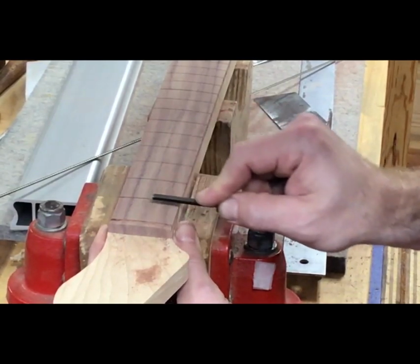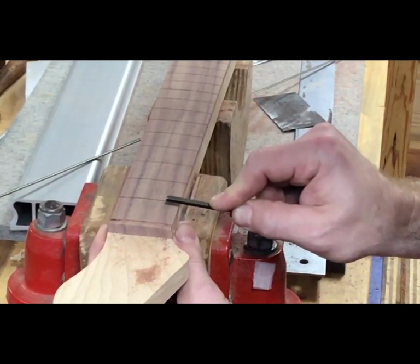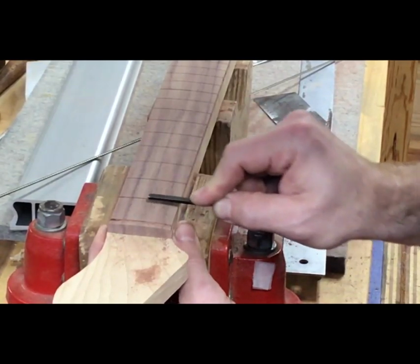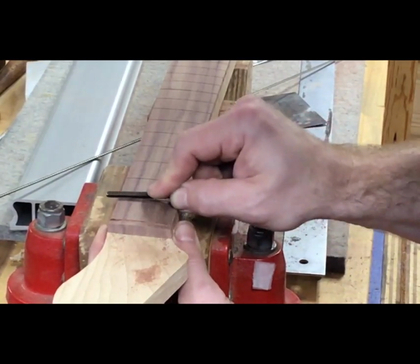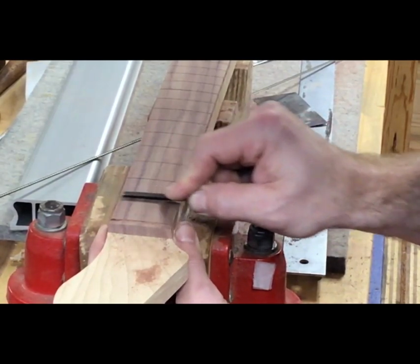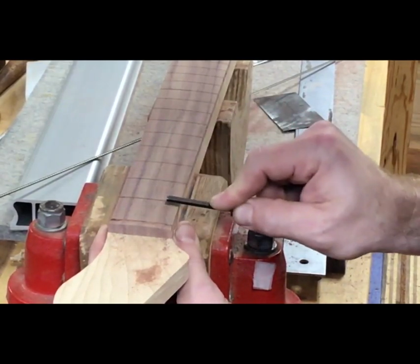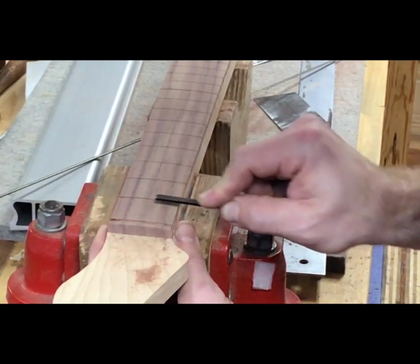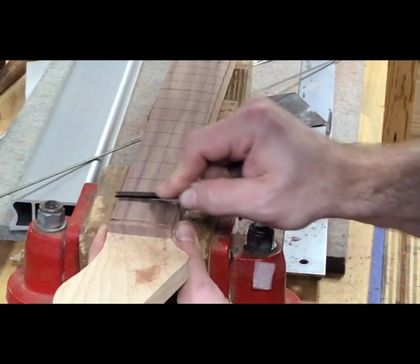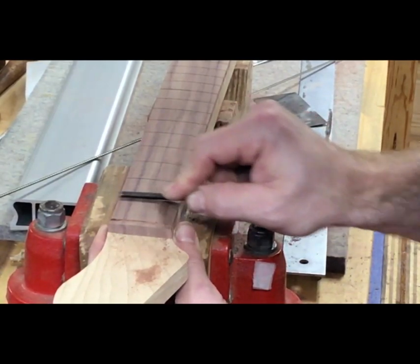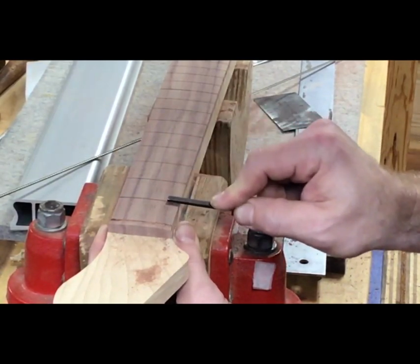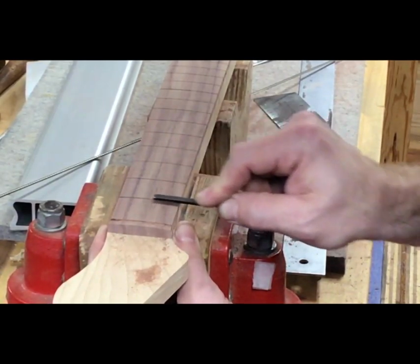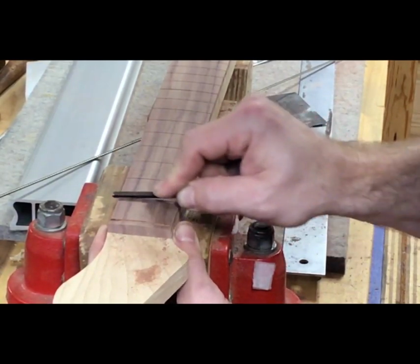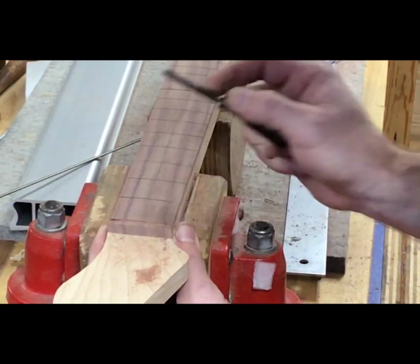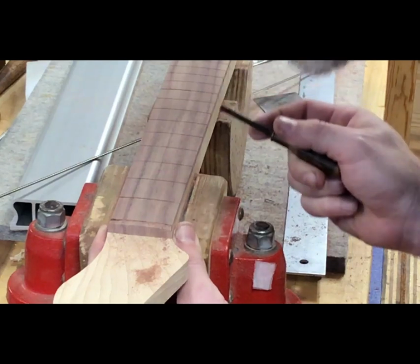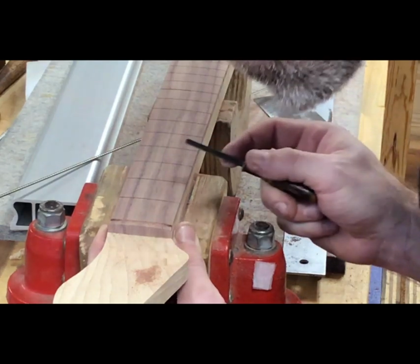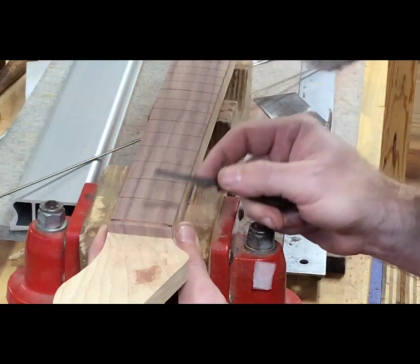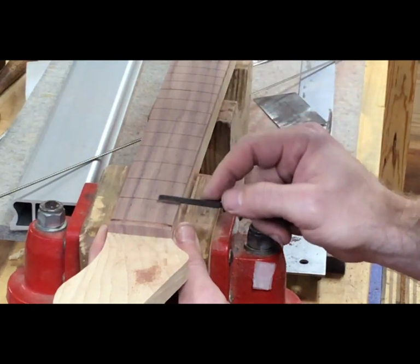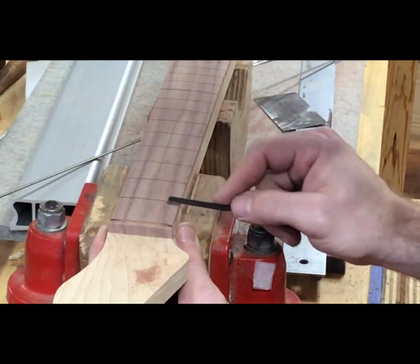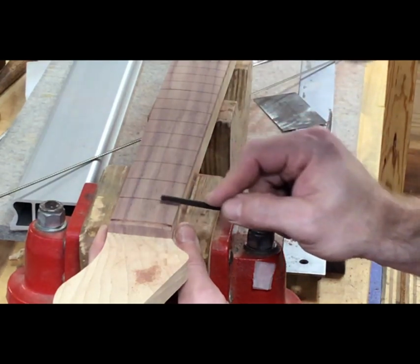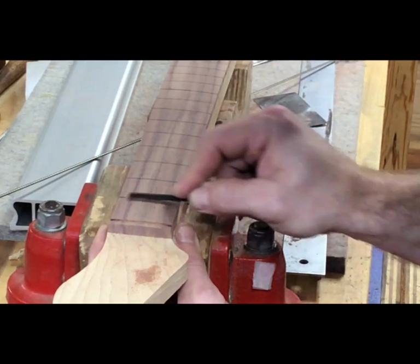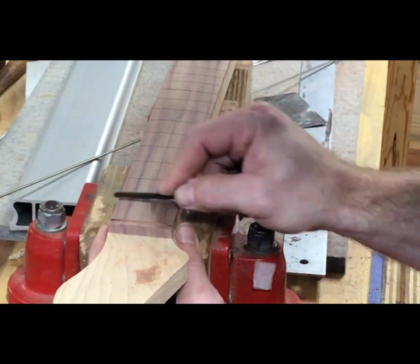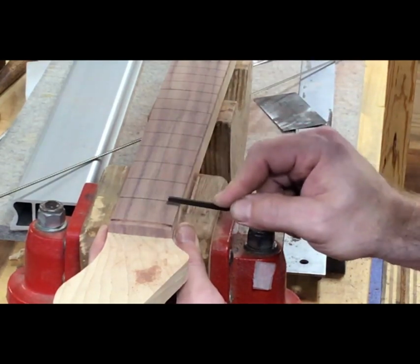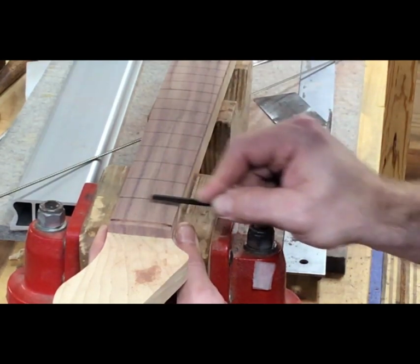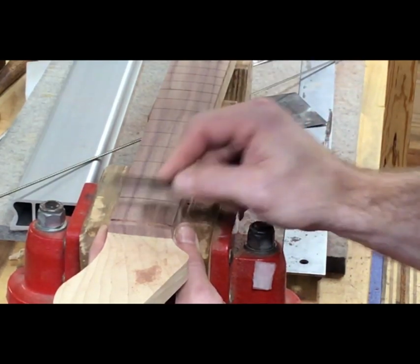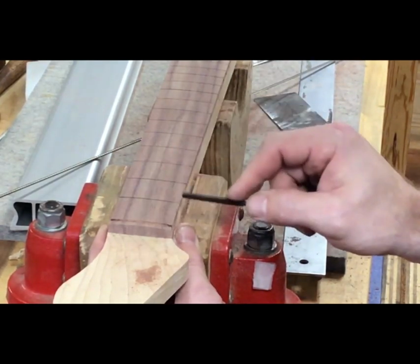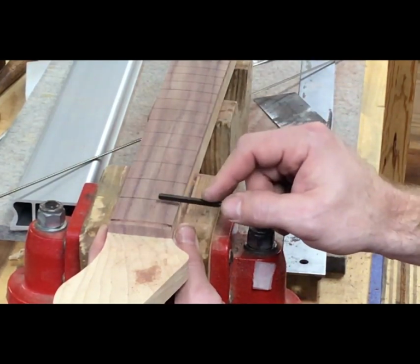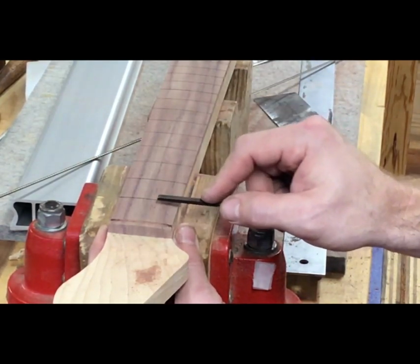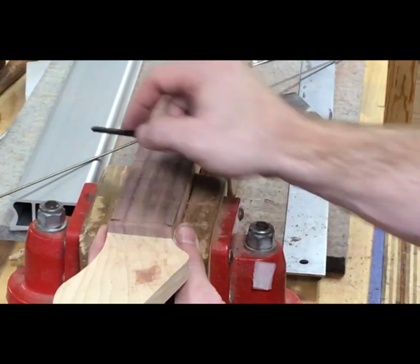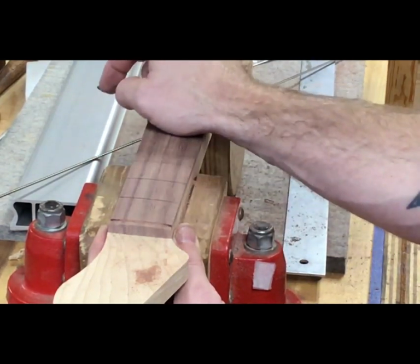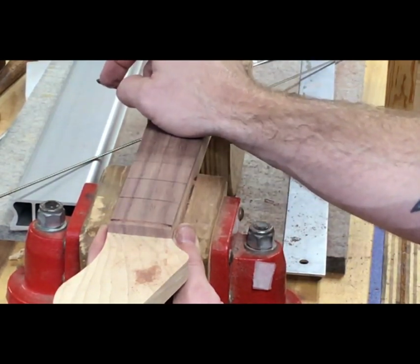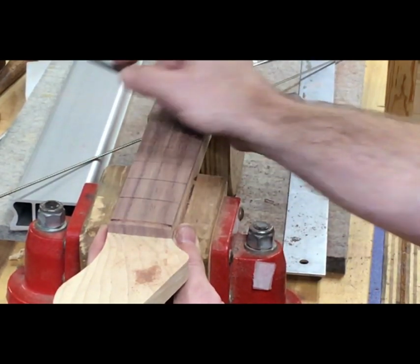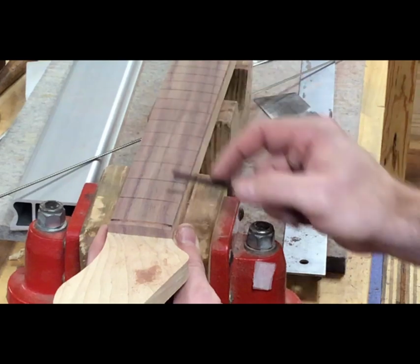Are you putting much pressure on that, or are you just letting the file do its thing? Mostly letting the file do it — I'm putting a little pressure because I don't want it to slide out and go across the board.